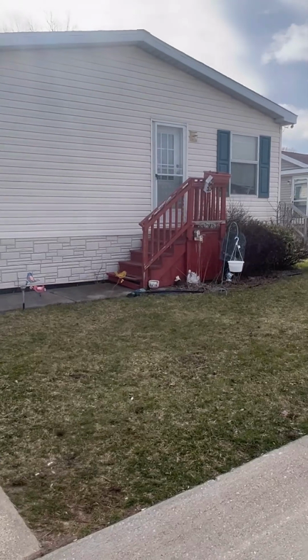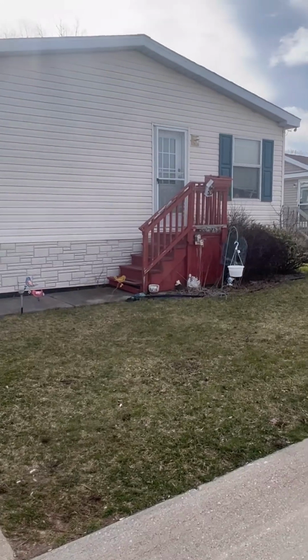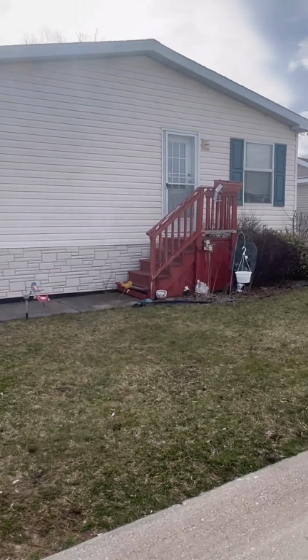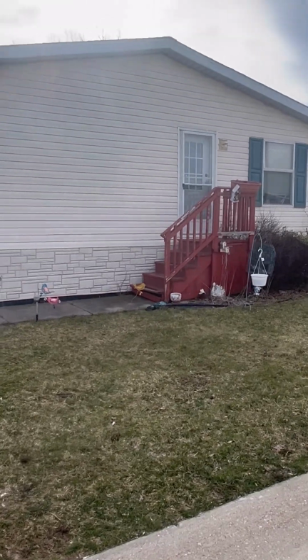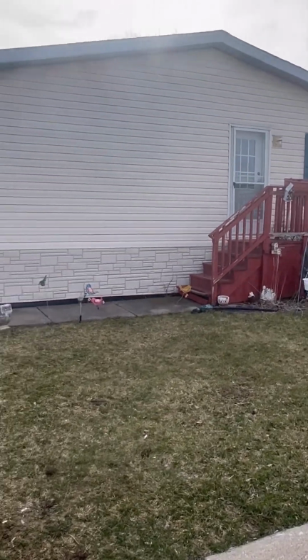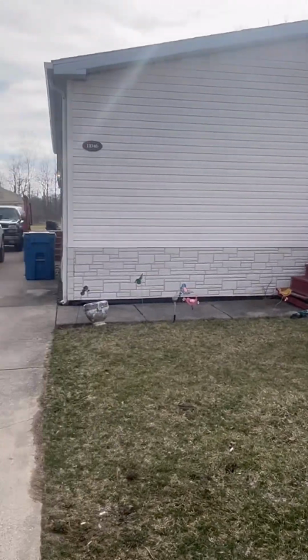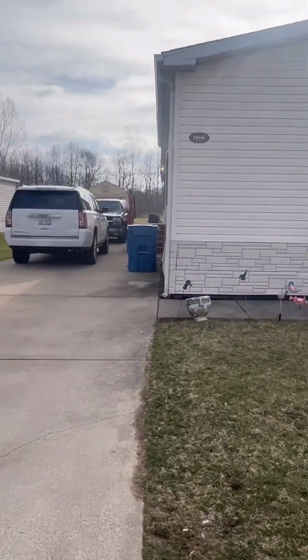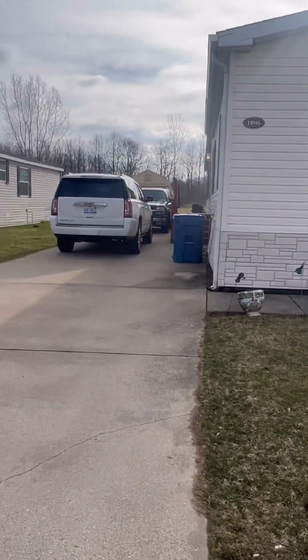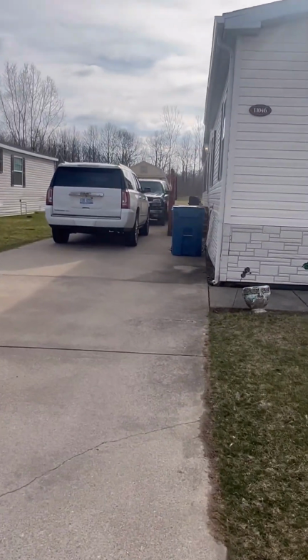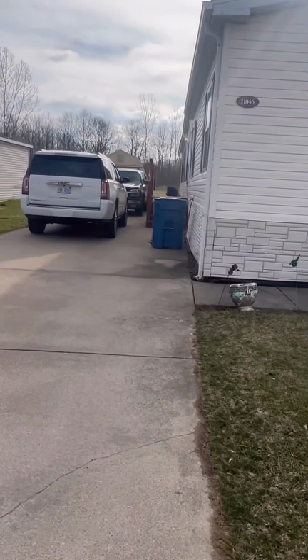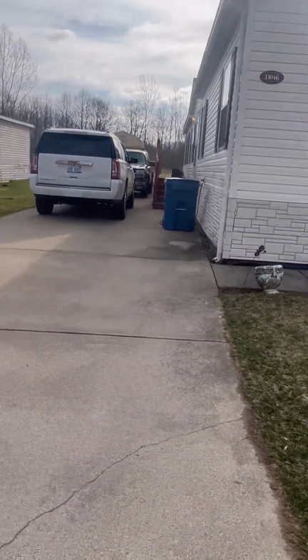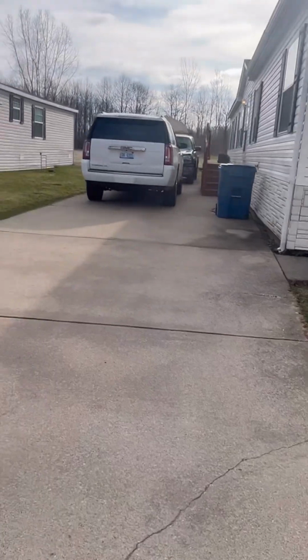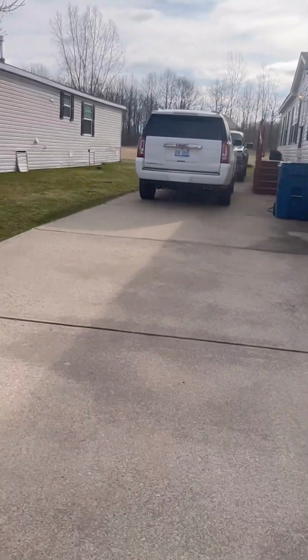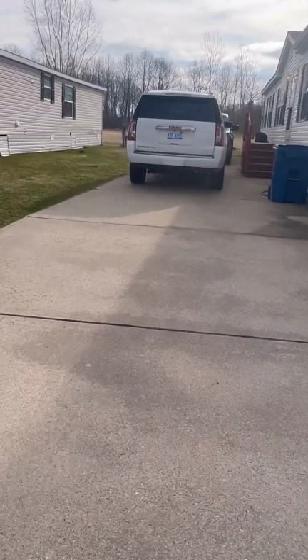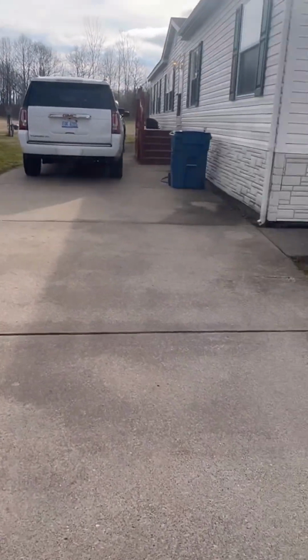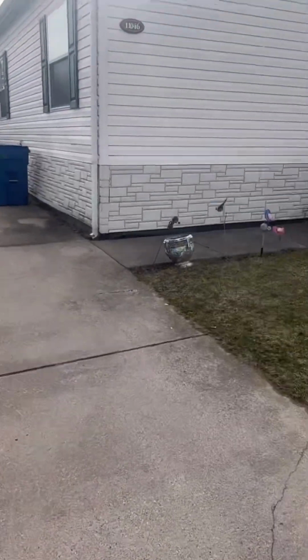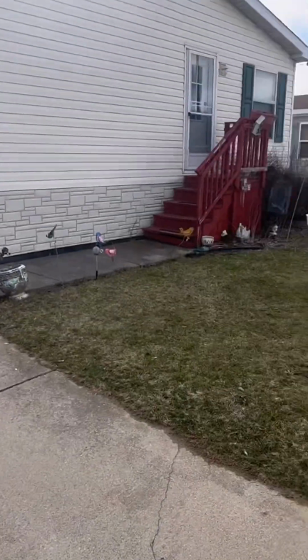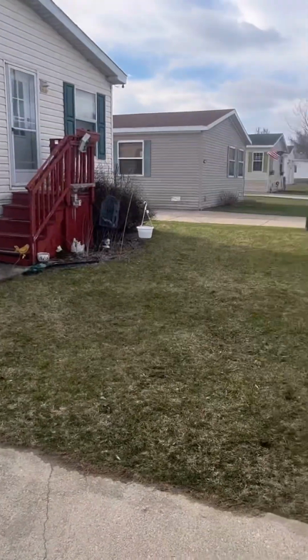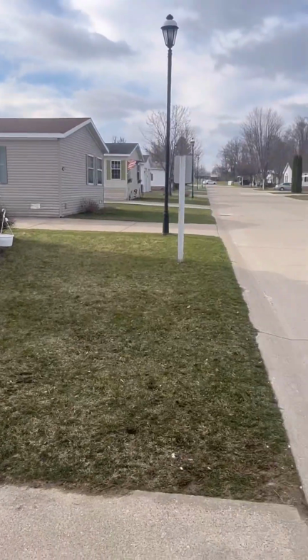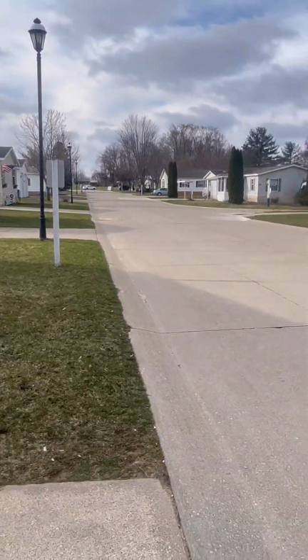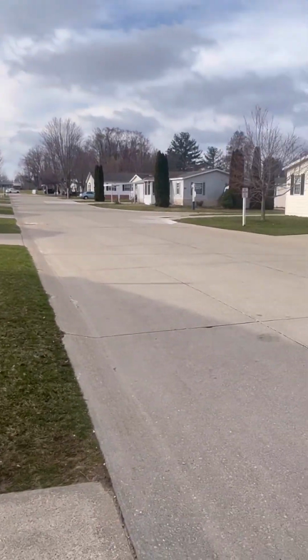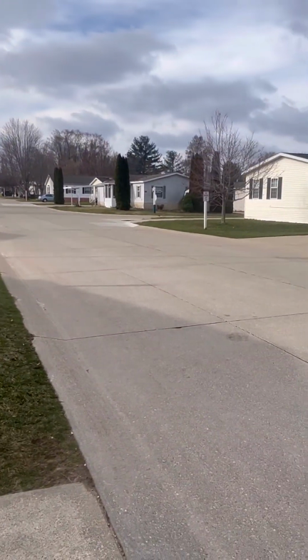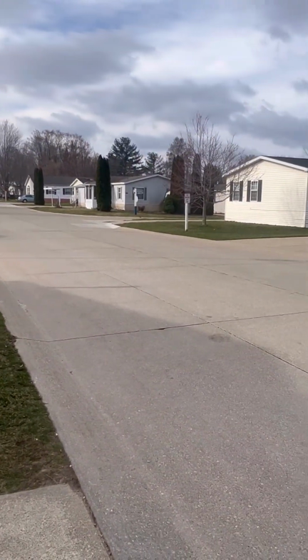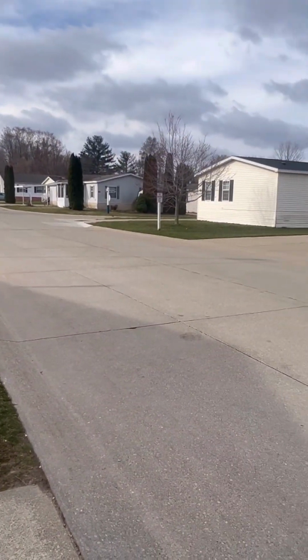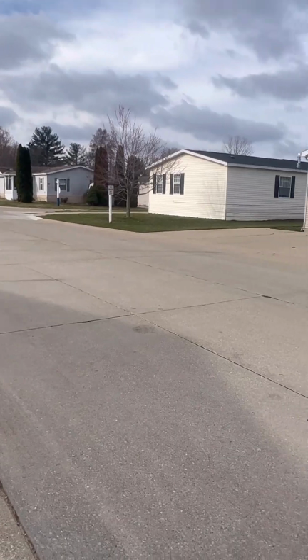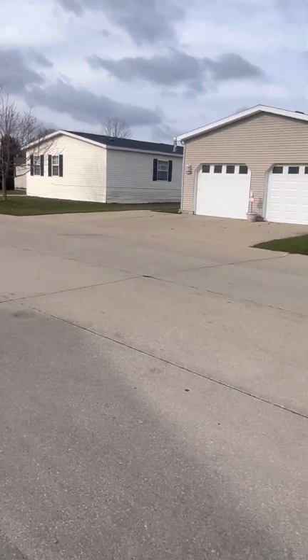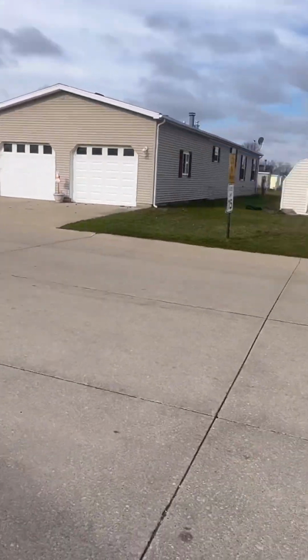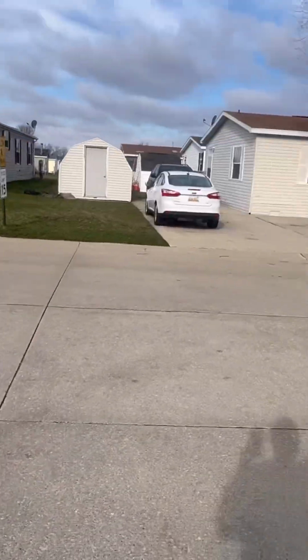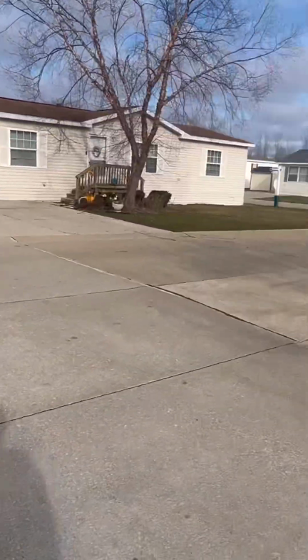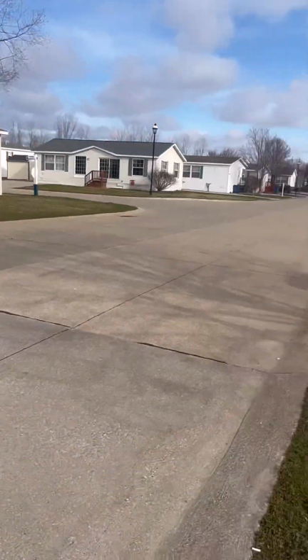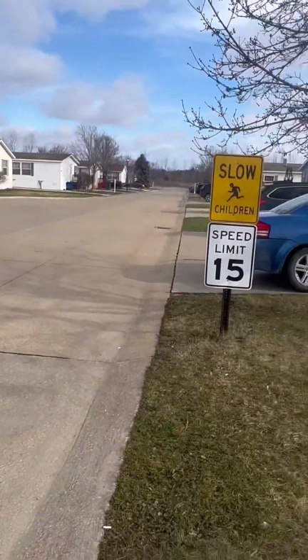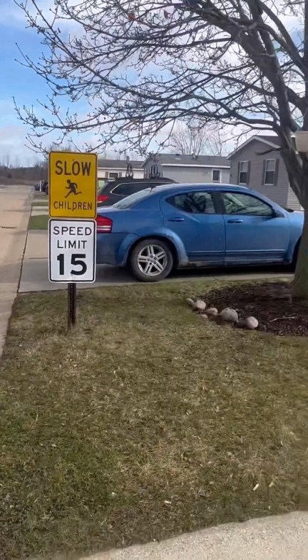Hello, I am making this video just for our advertising purposes. We are selling our home in Maple Run Mobile Home Park. It is a very quiet community. We actually like it here a lot. We have never had any issues.